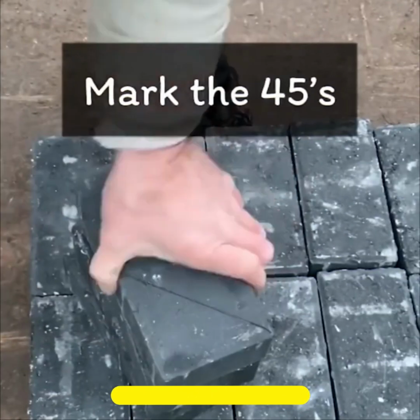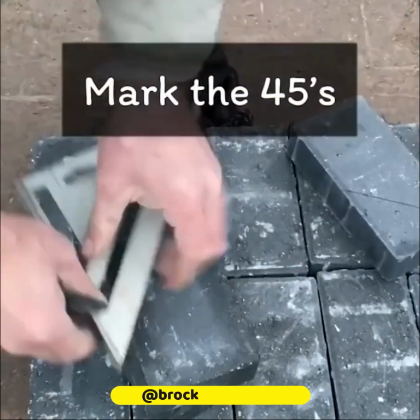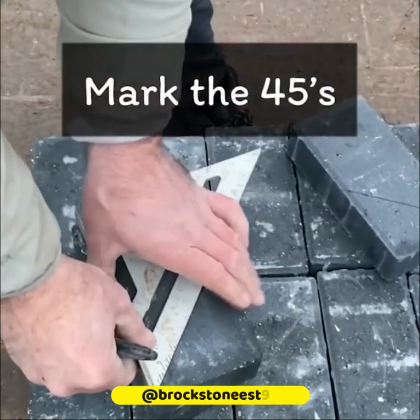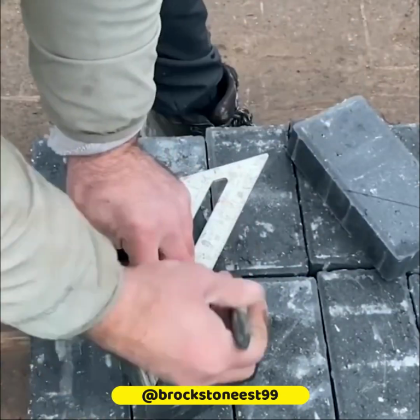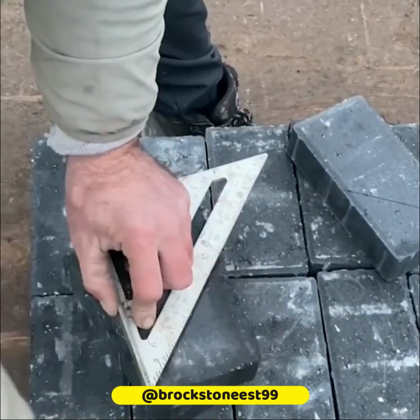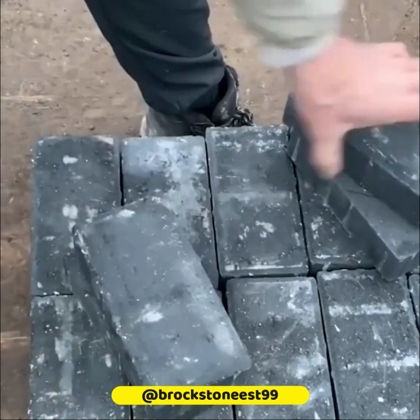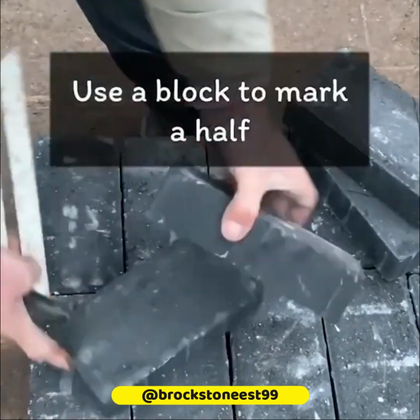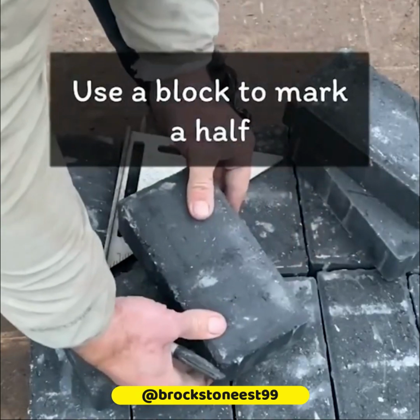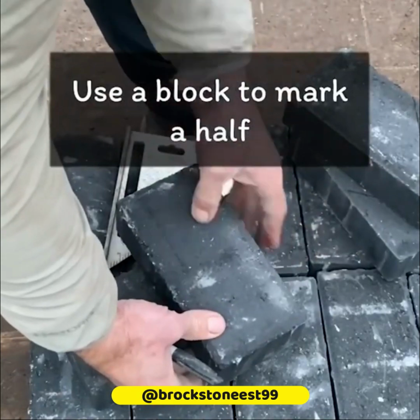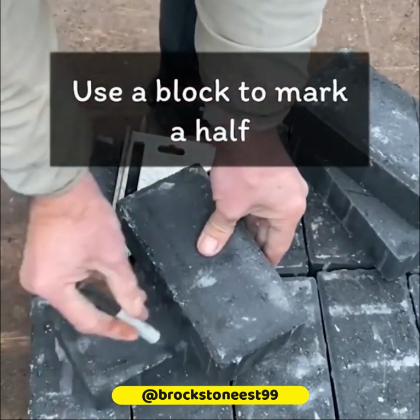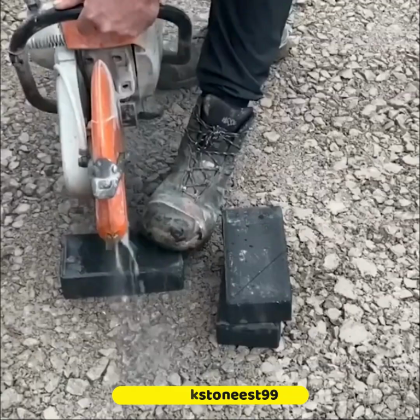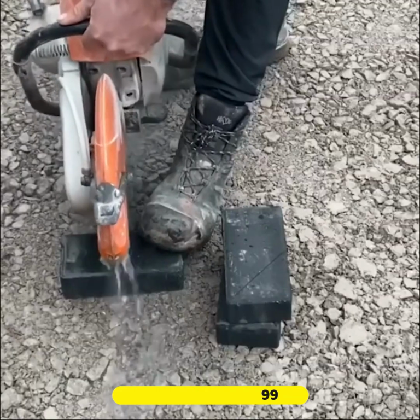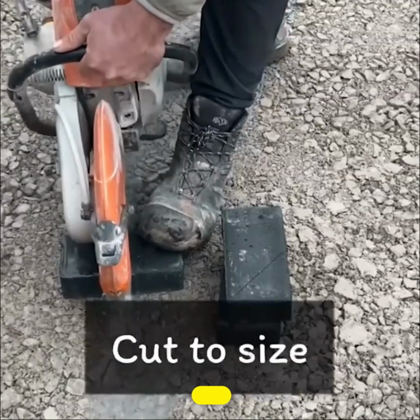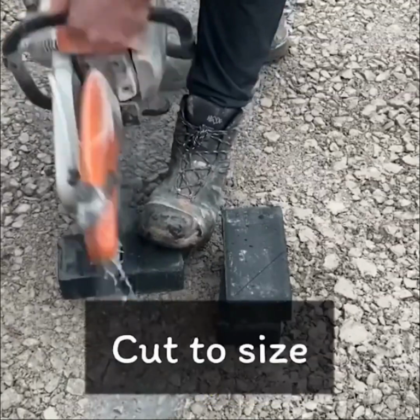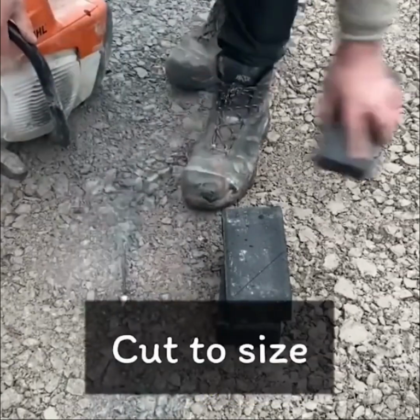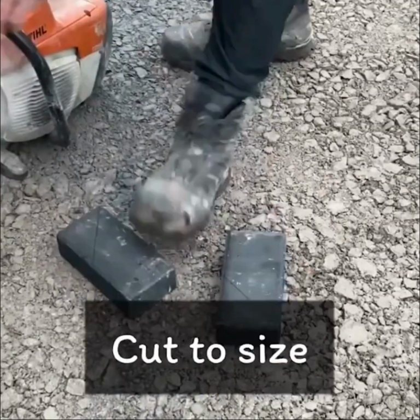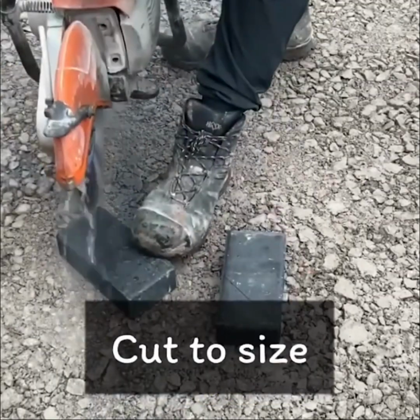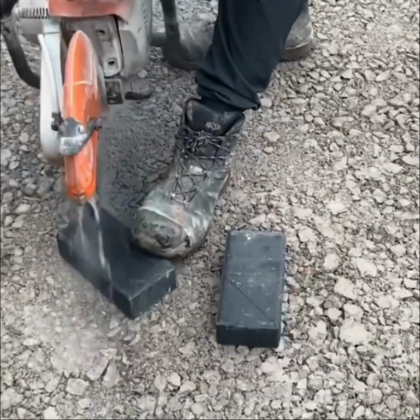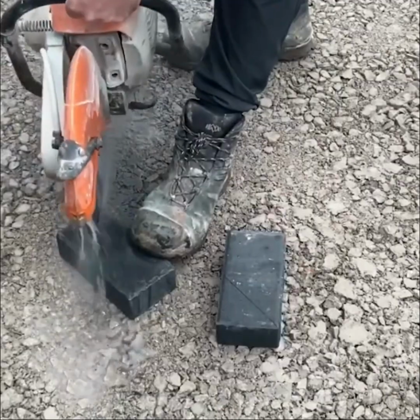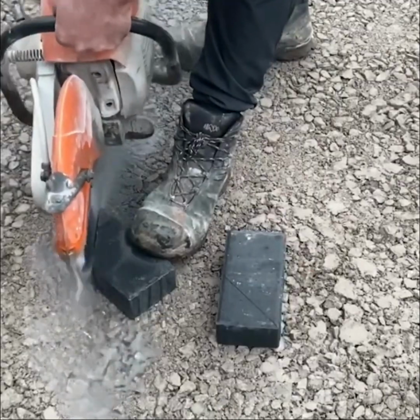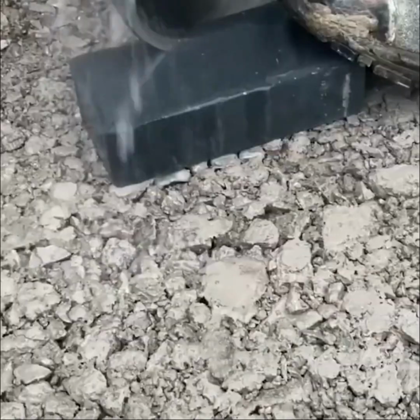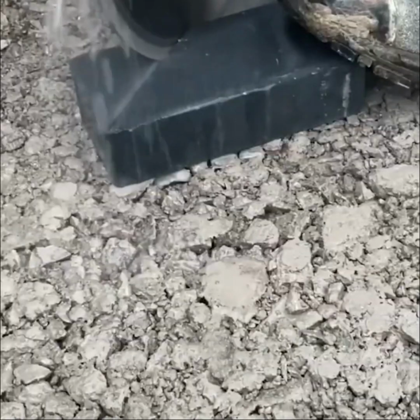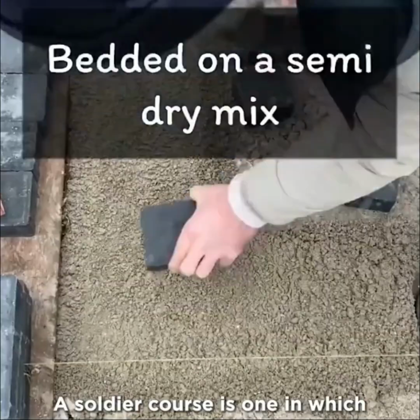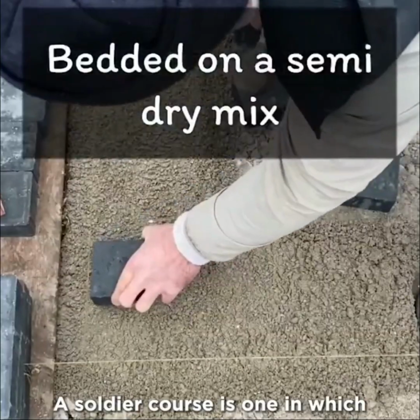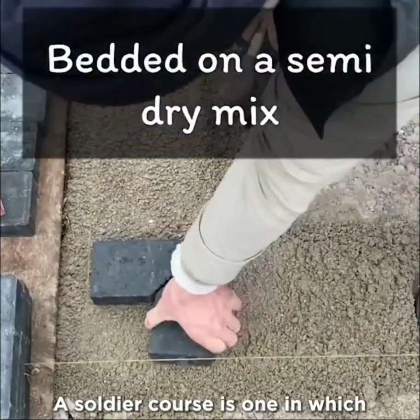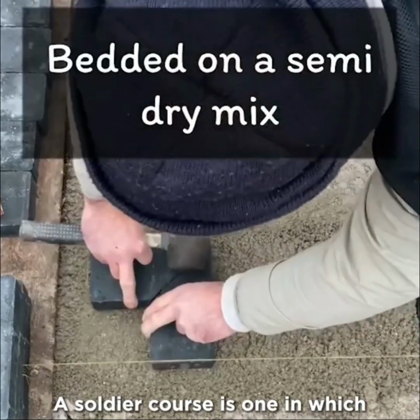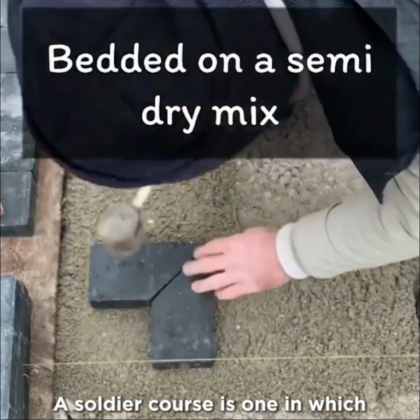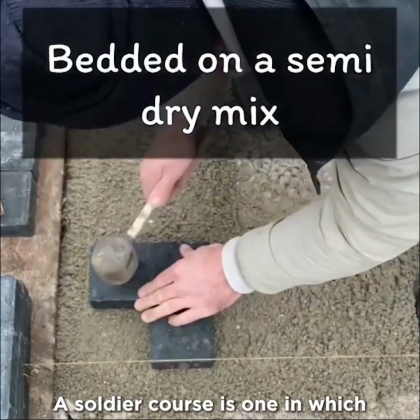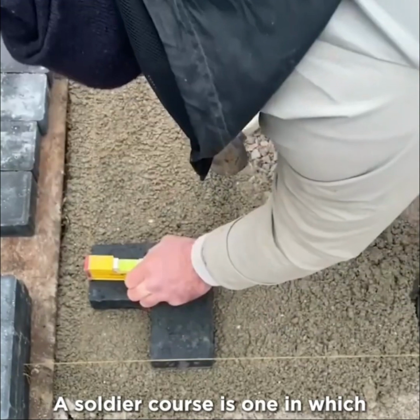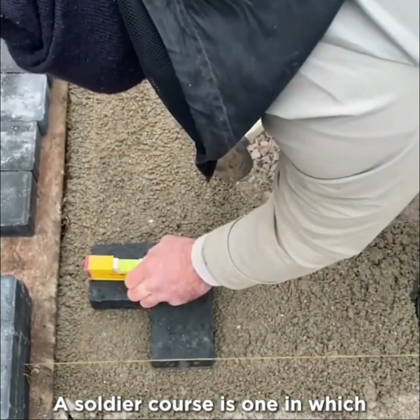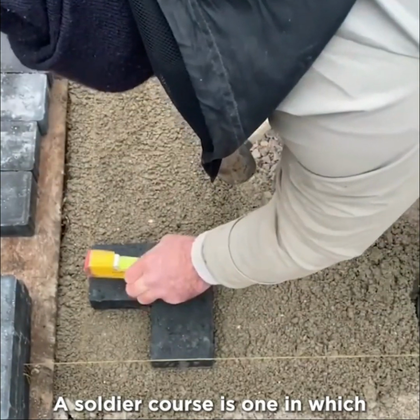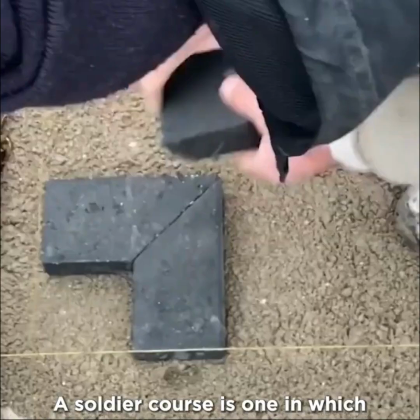This worker shows us how to craft a soldier course miter. A soldier course is one in which brick is laid standing on end with a narrow edge facing out.